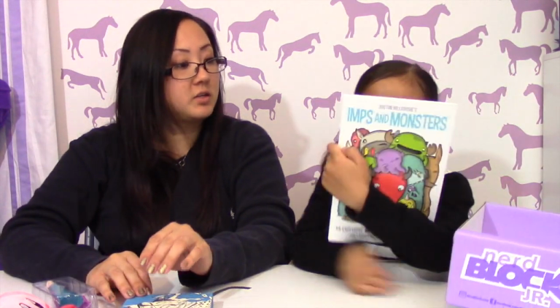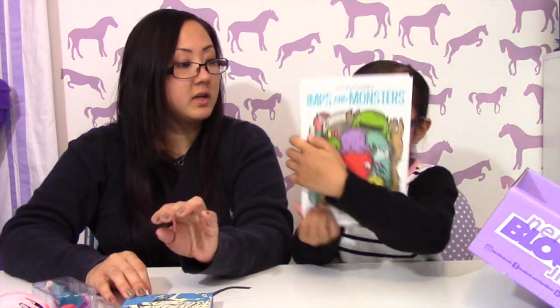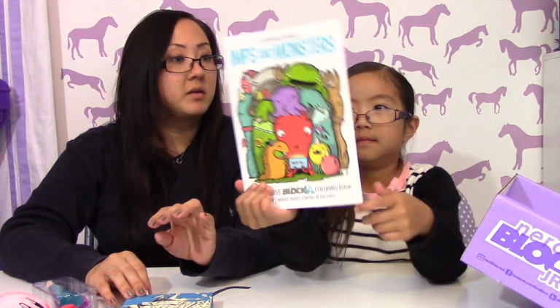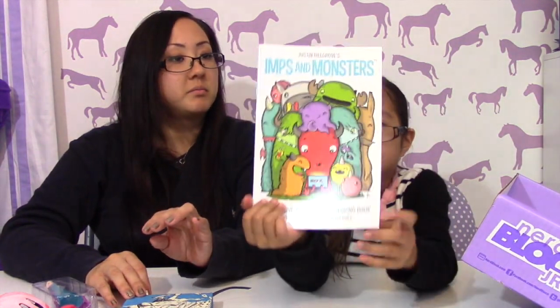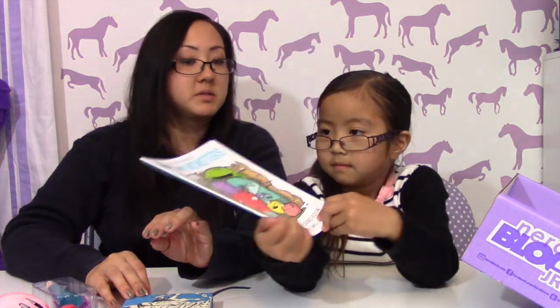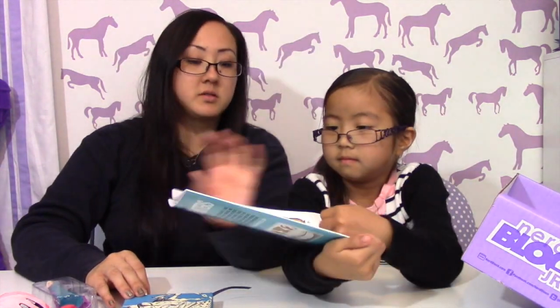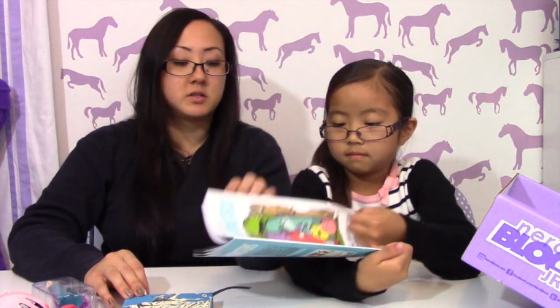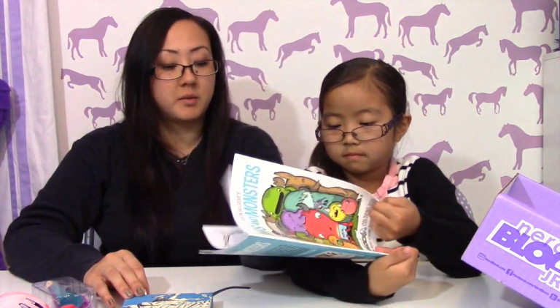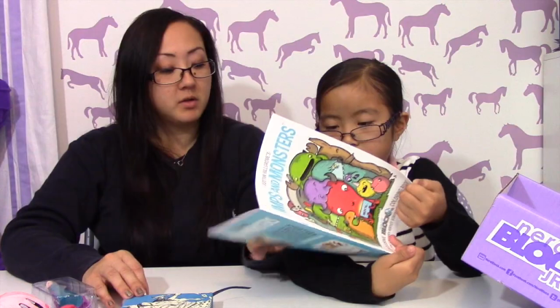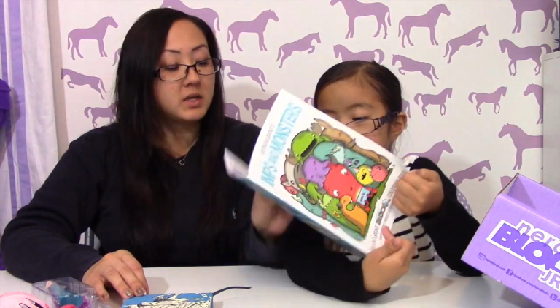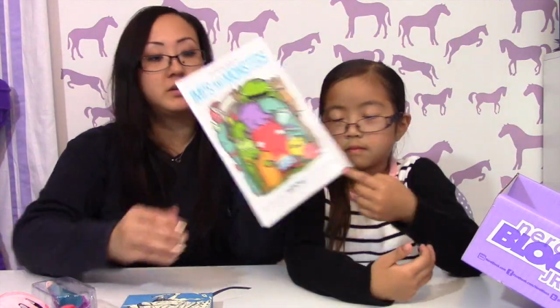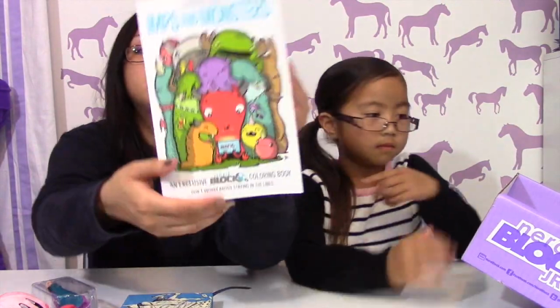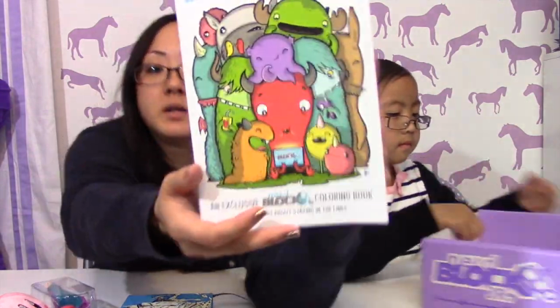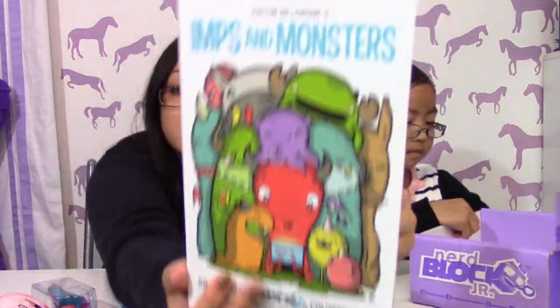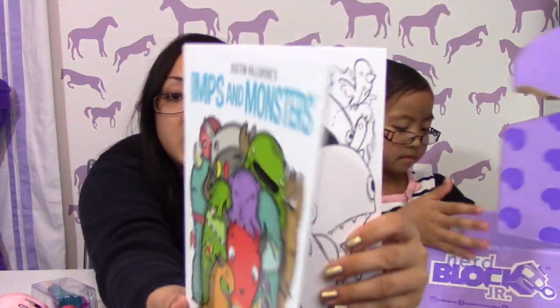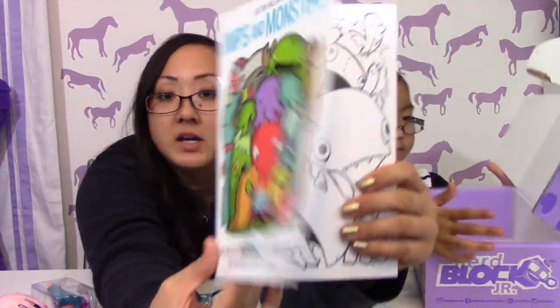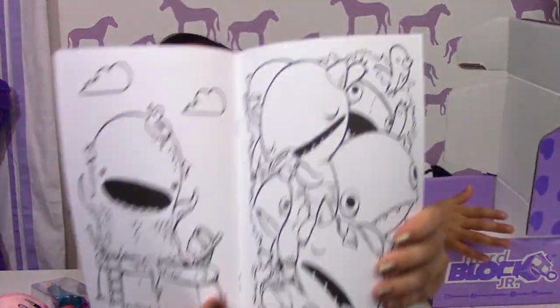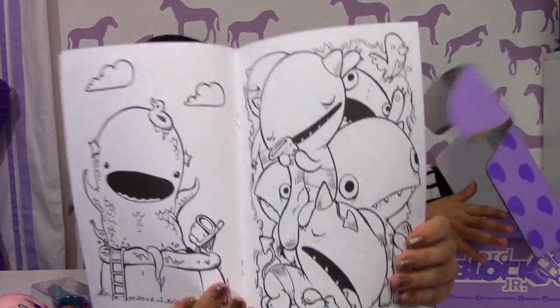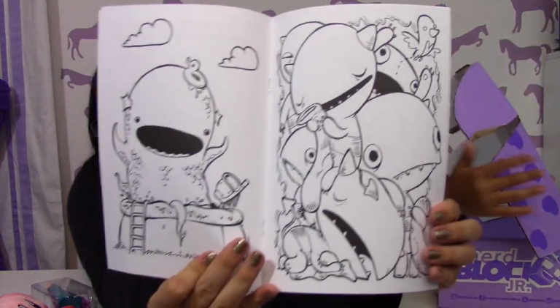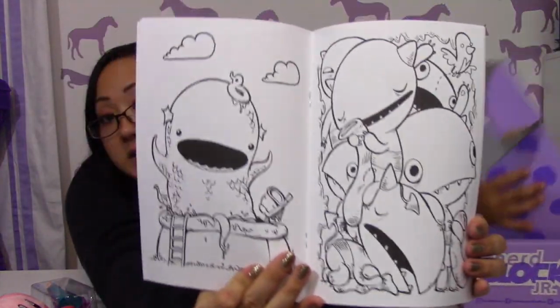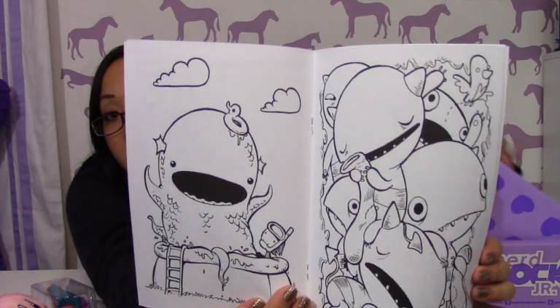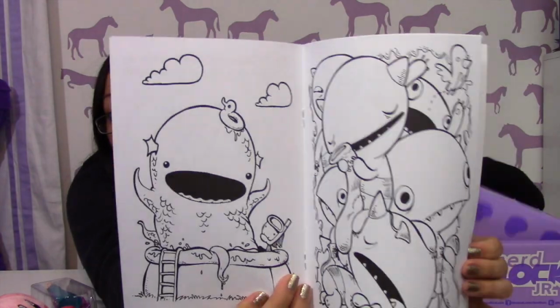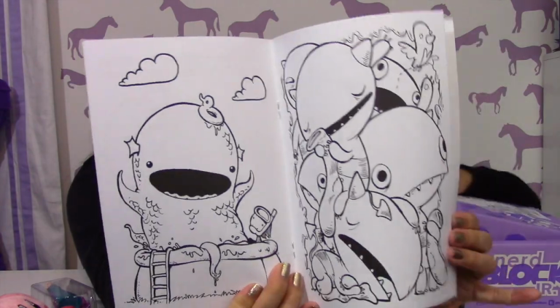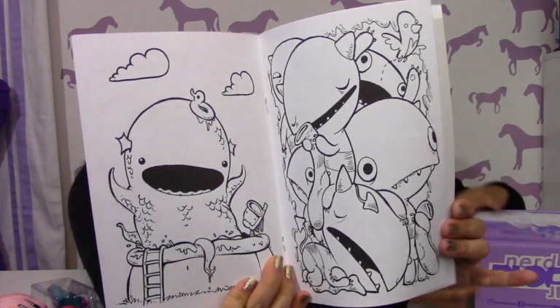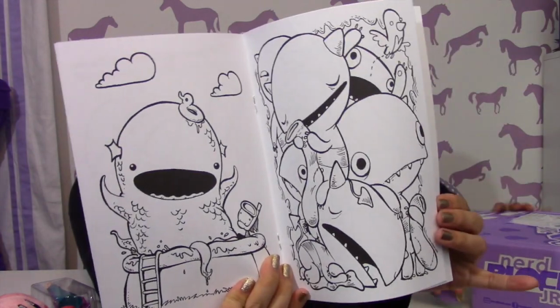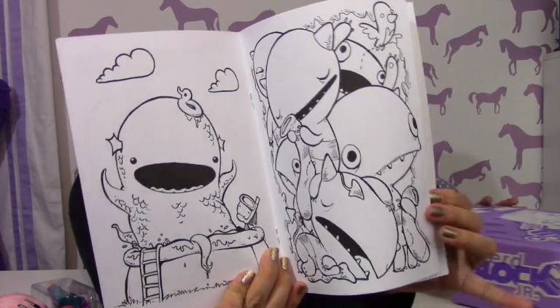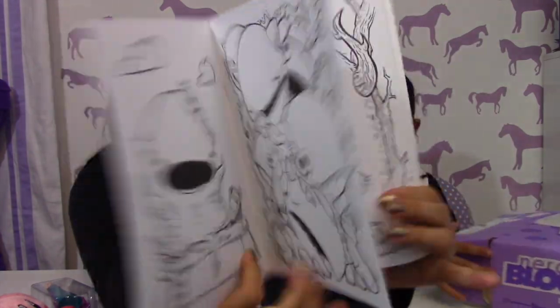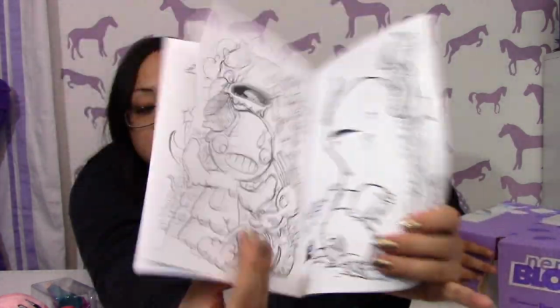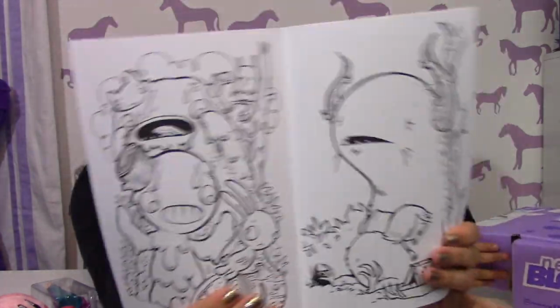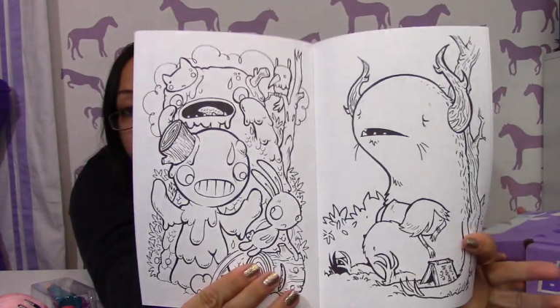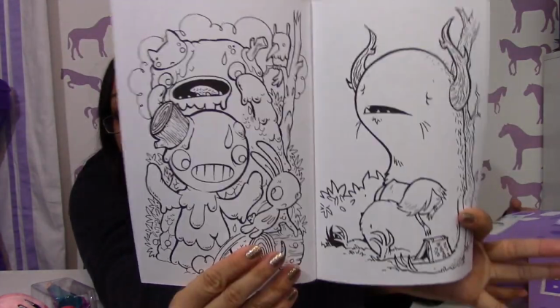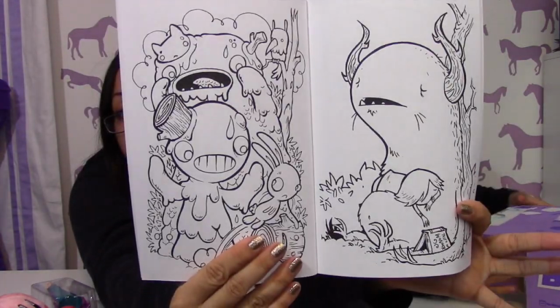And you got Mimps and Monsters. It looks like a comic book. Oh, it's a coloring book — check it out. It's an exclusive Nerd Block Junior coloring book.